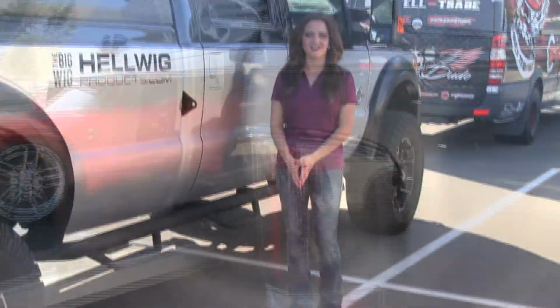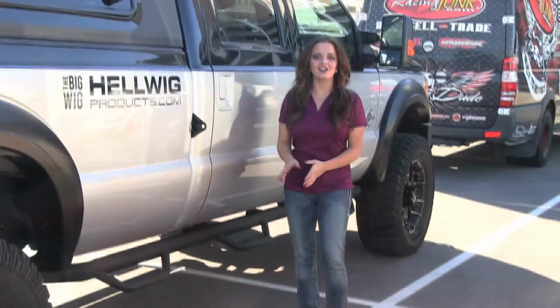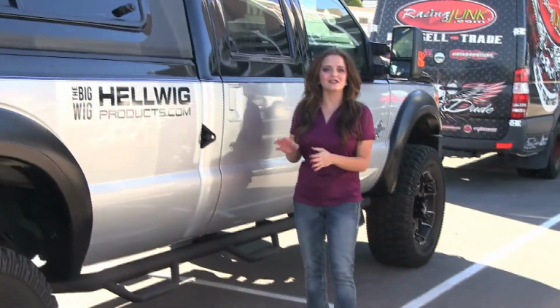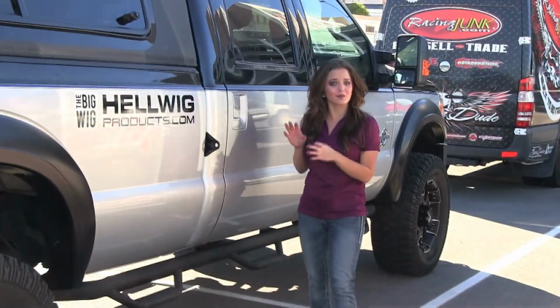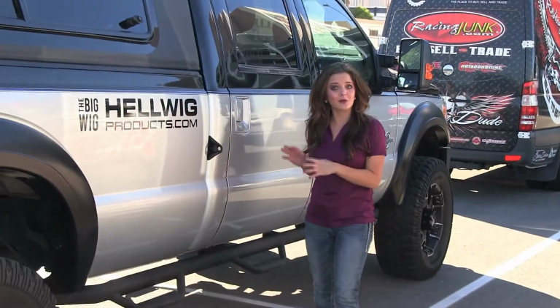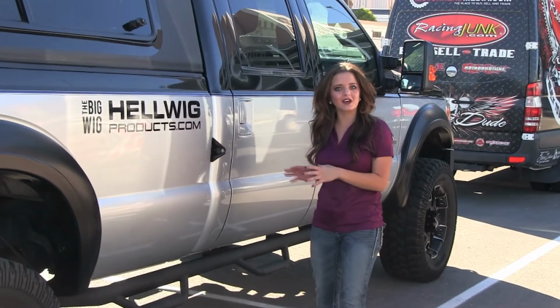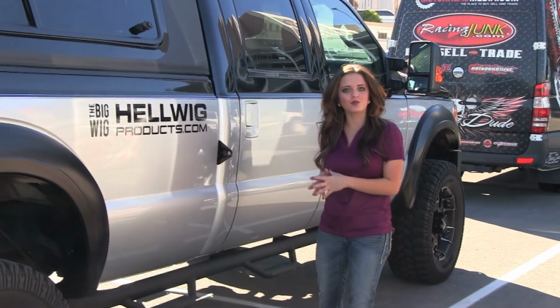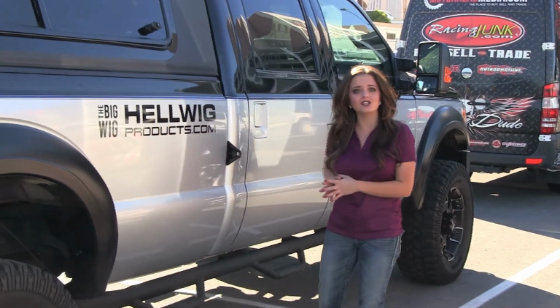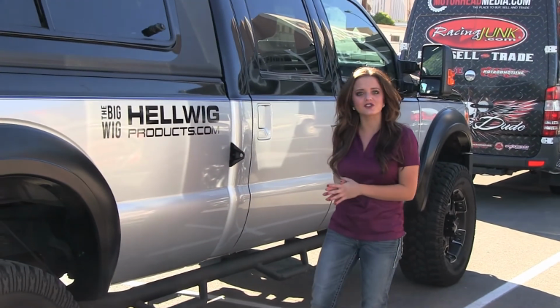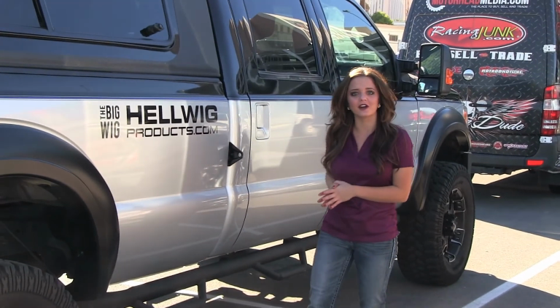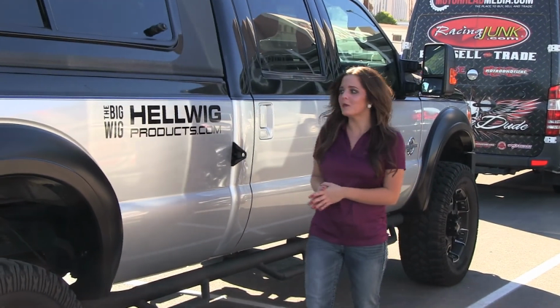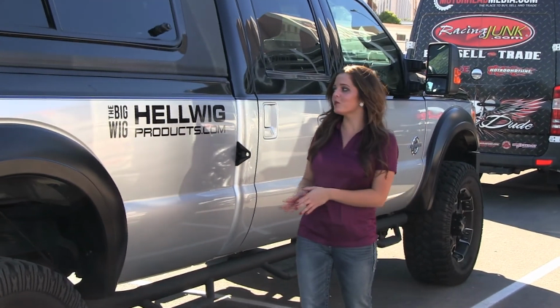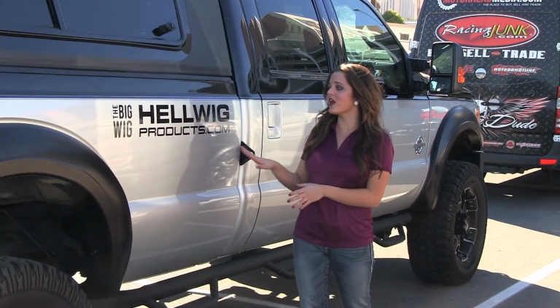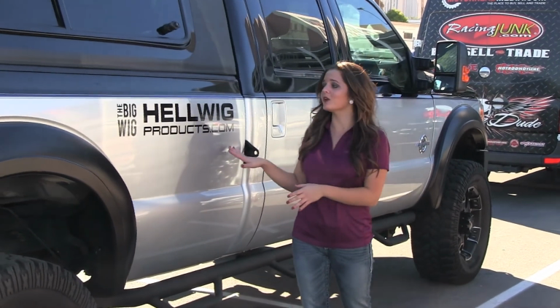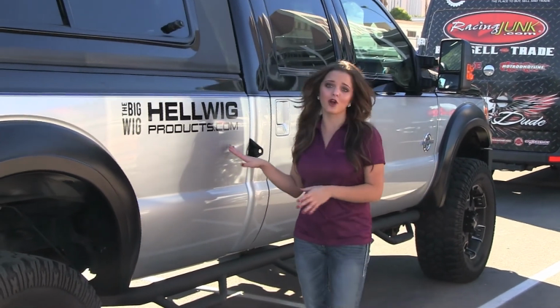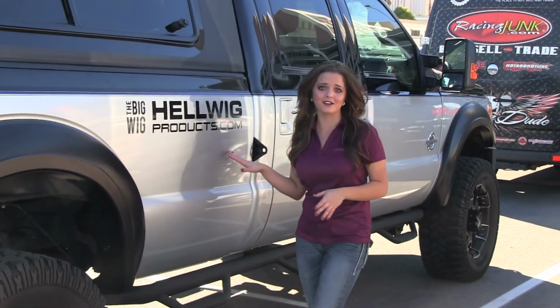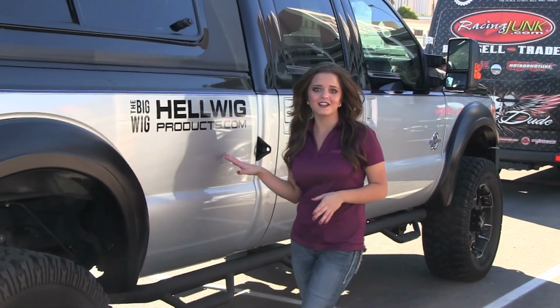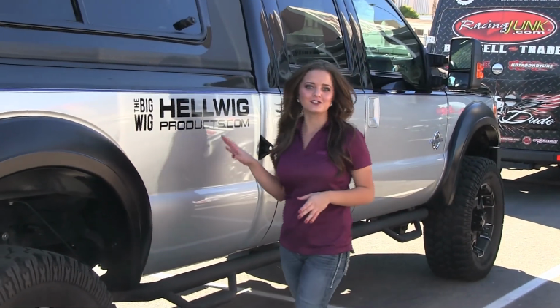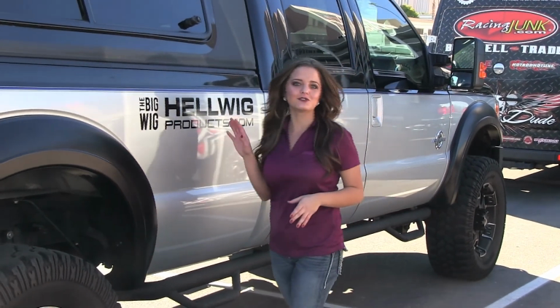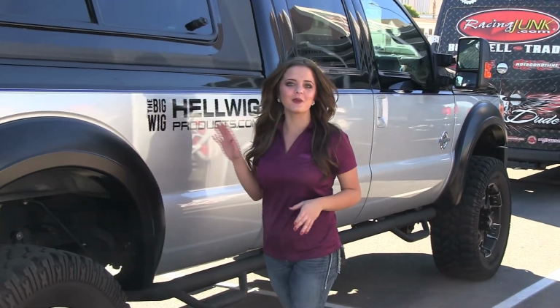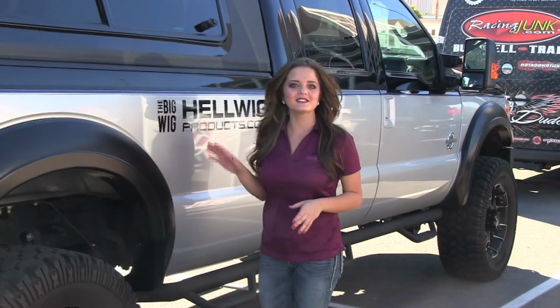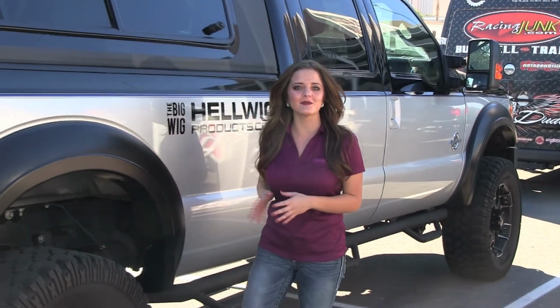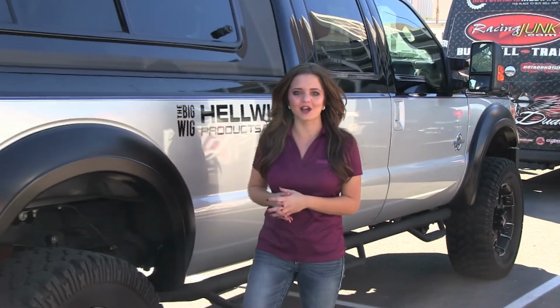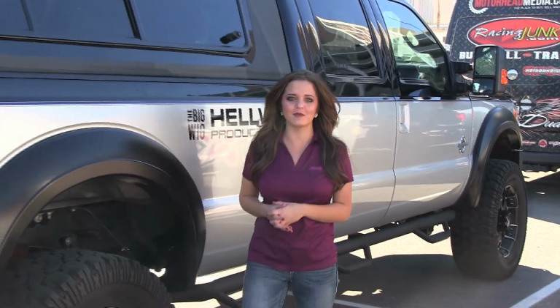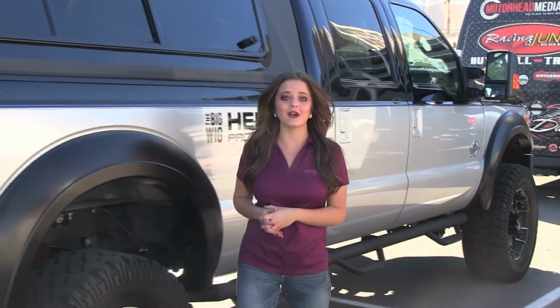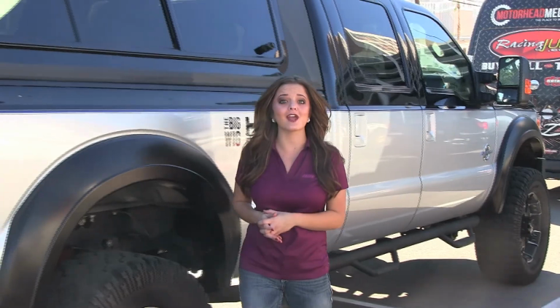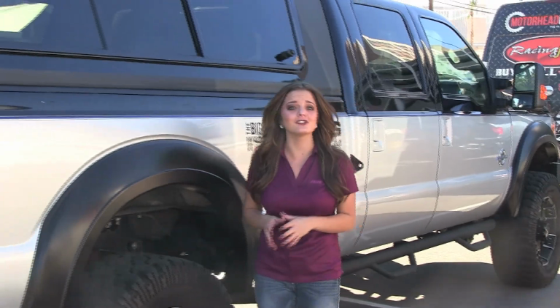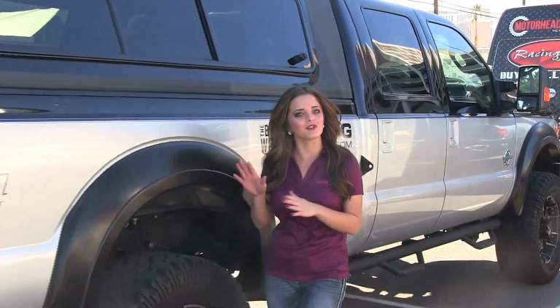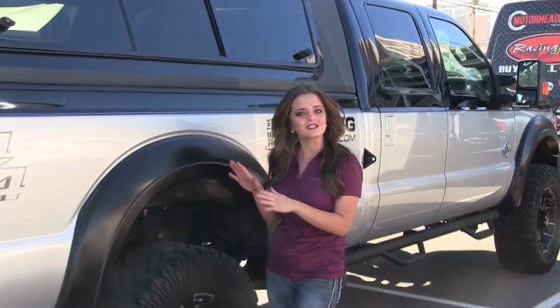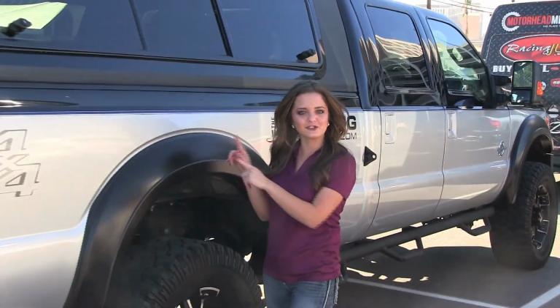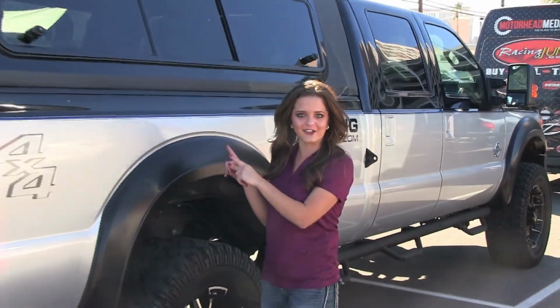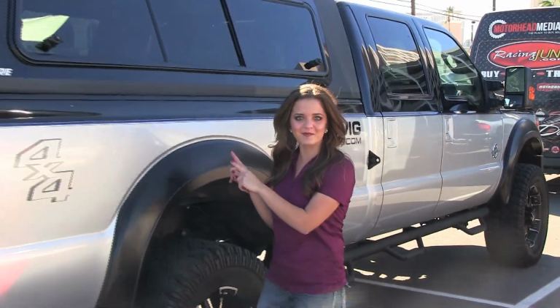Here is the Big Wig, a project truck built by Helwig Products. The two-tone paint scheme is complemented by ARE's Overland series truck cap.